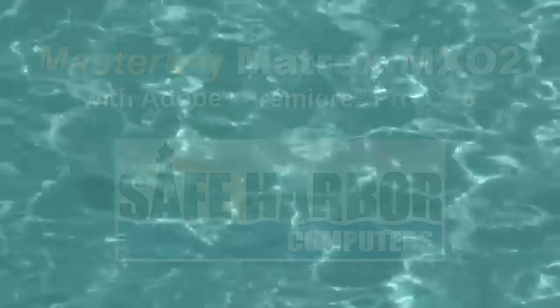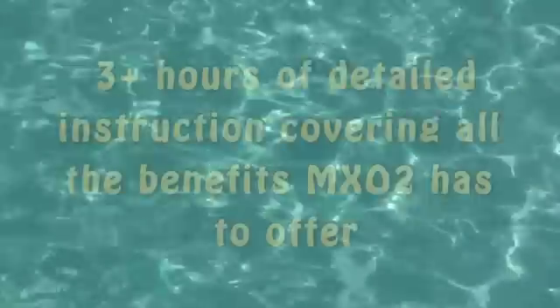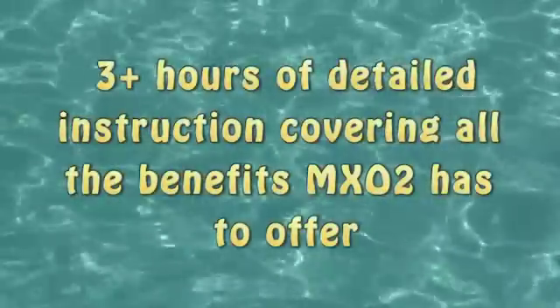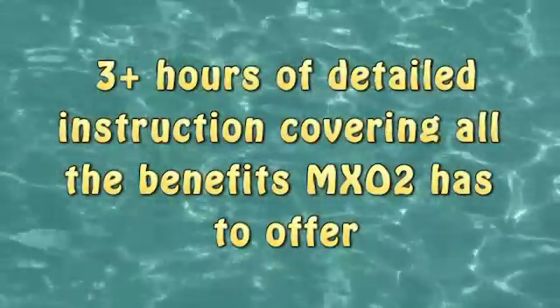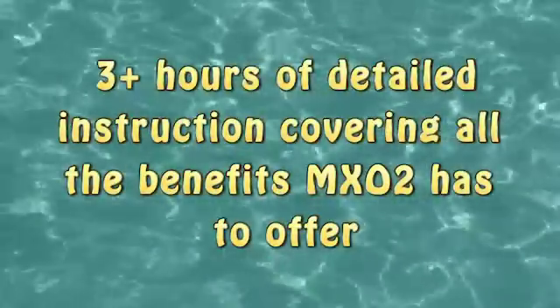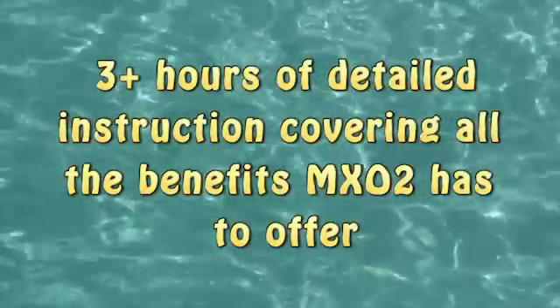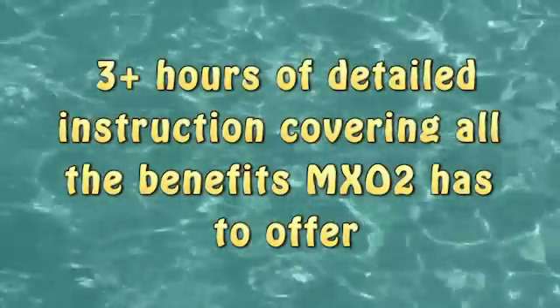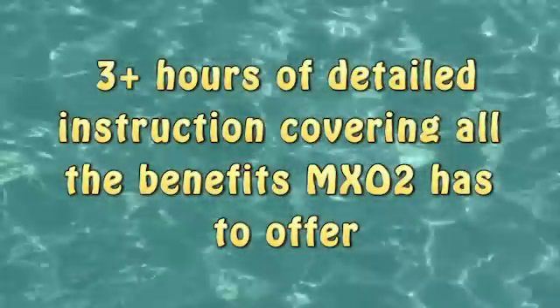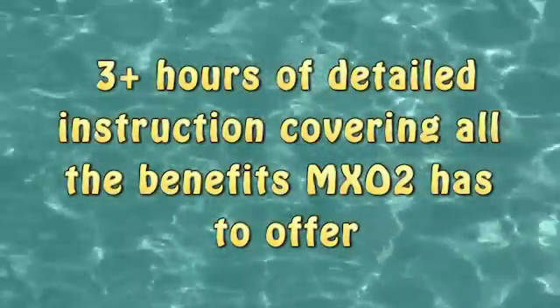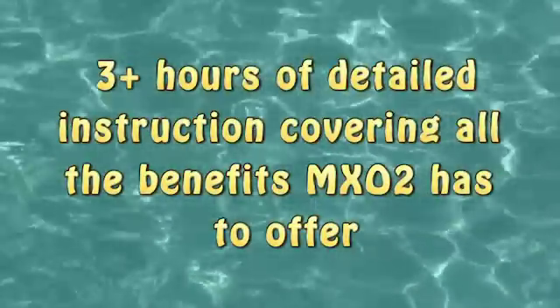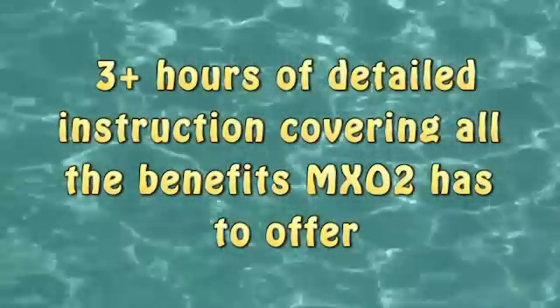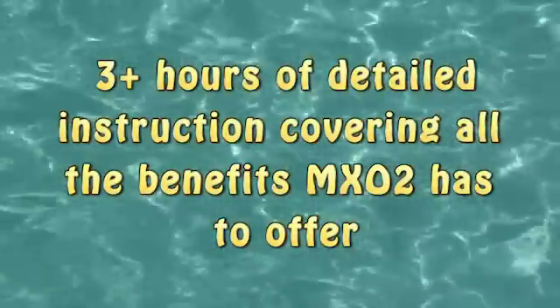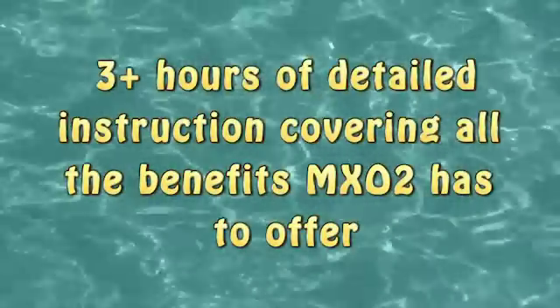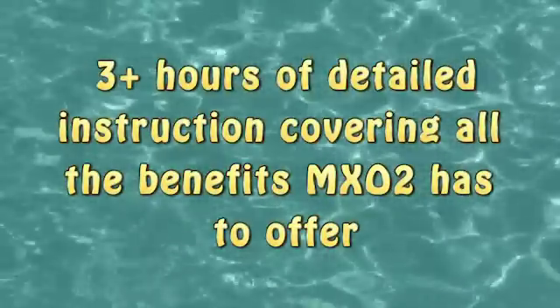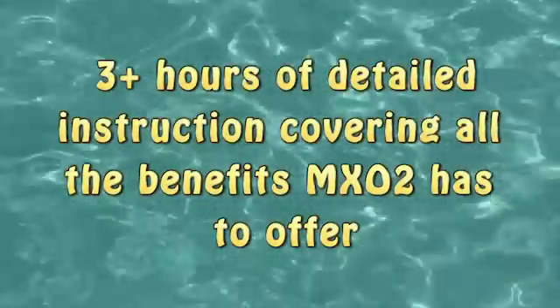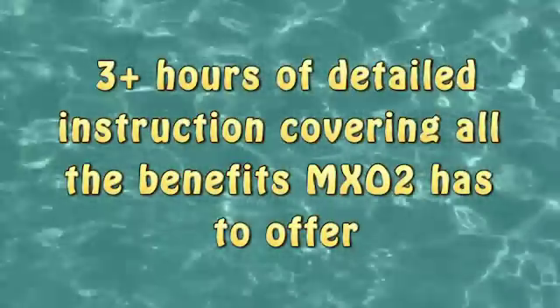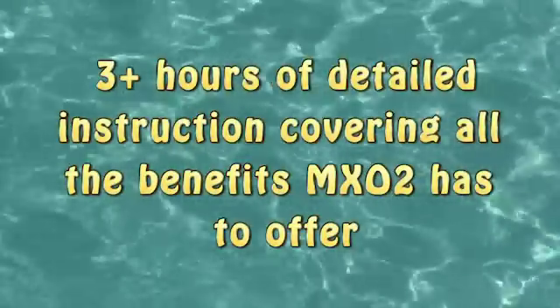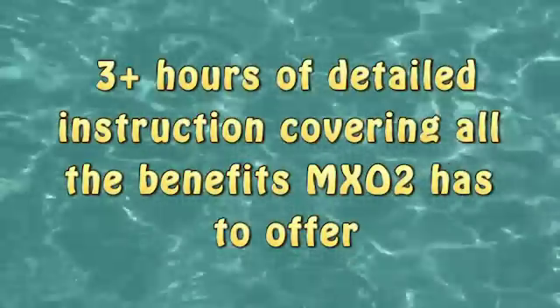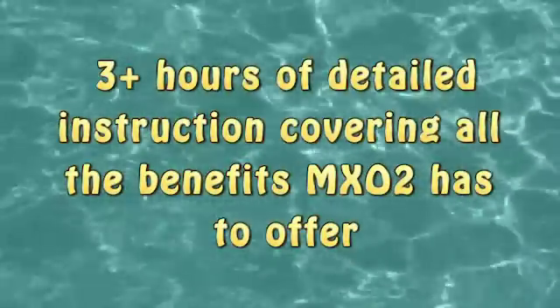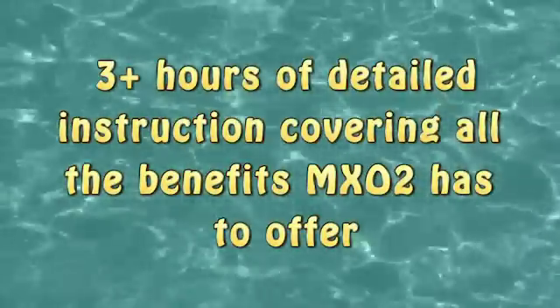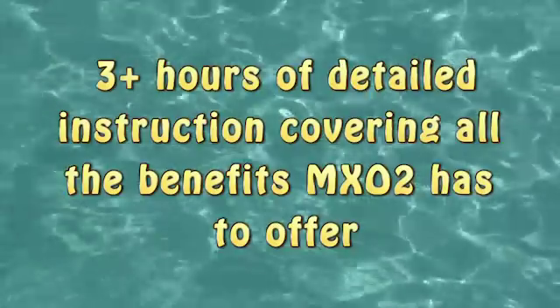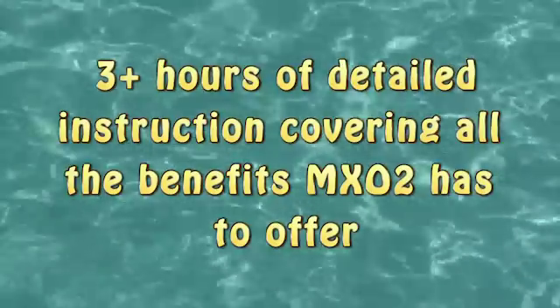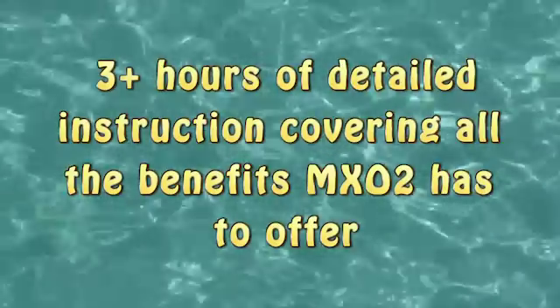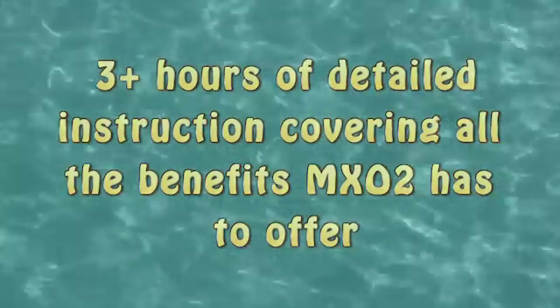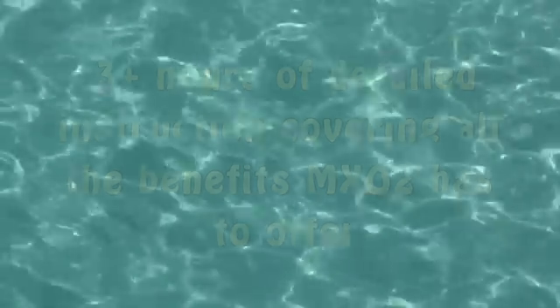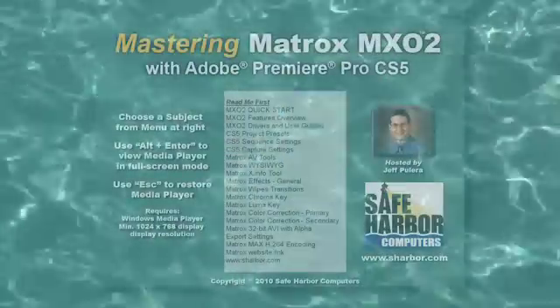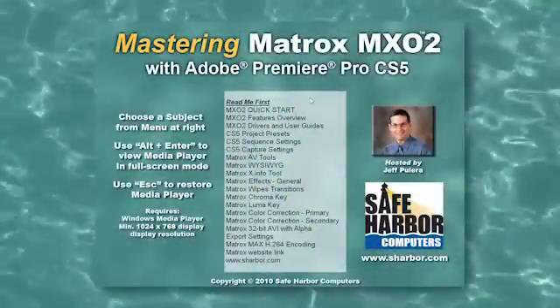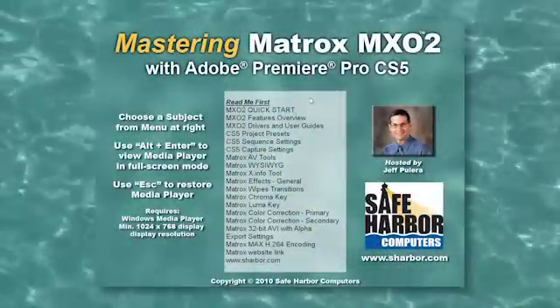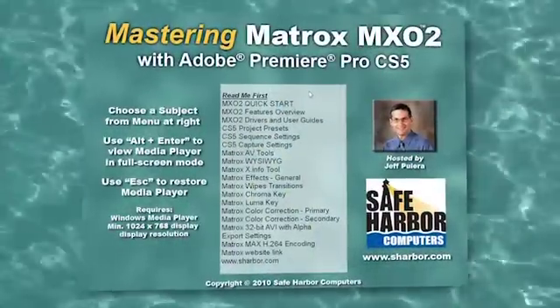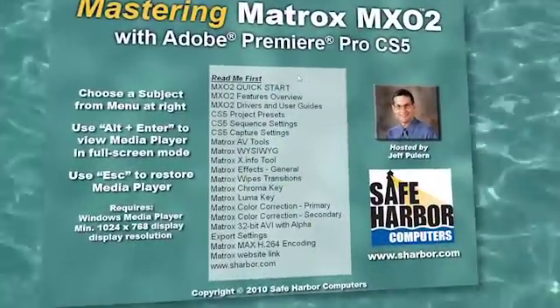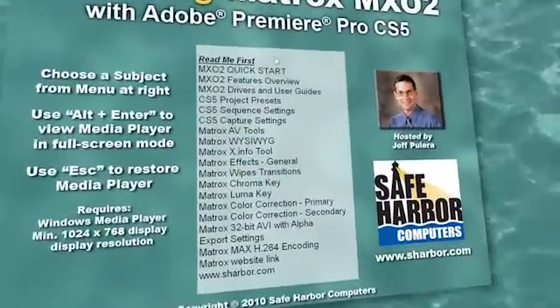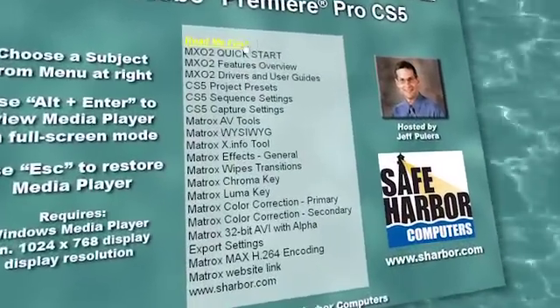Featuring over 3 hours of detailed instruction, you'll learn how to get the most benefit from all the great features the MX-02 hardware has to offer. The training is organized into 18 chapters.